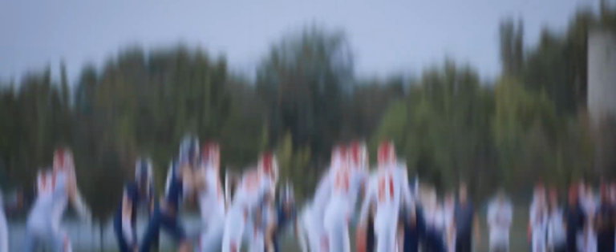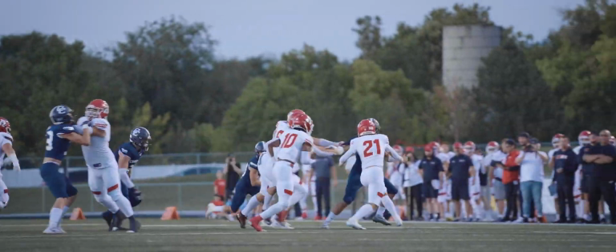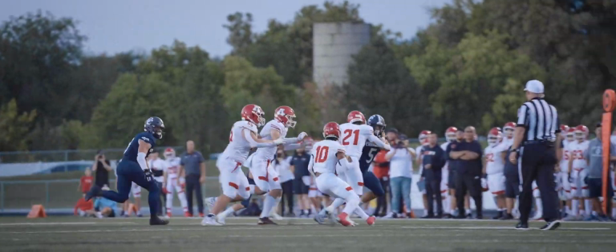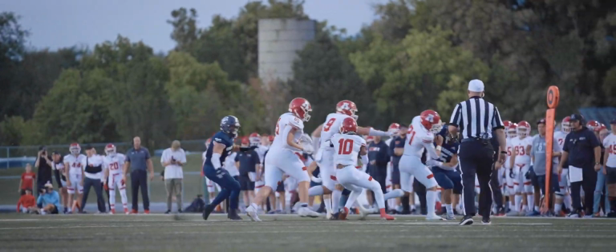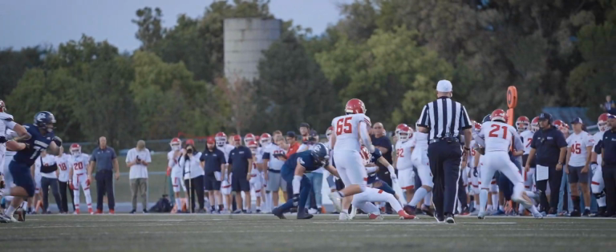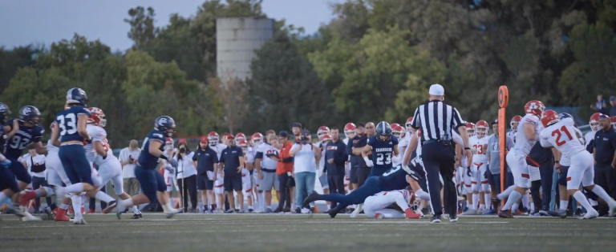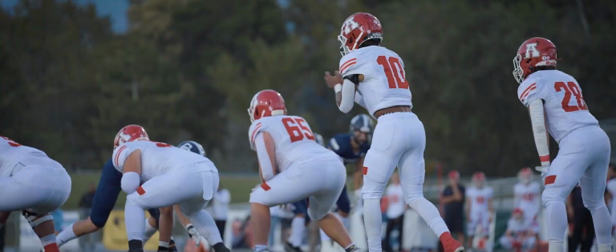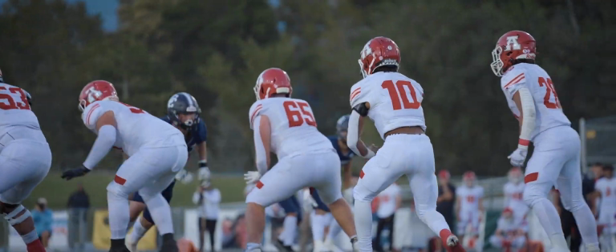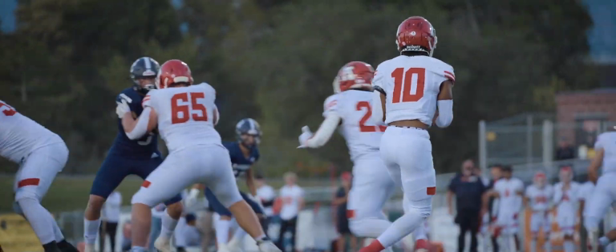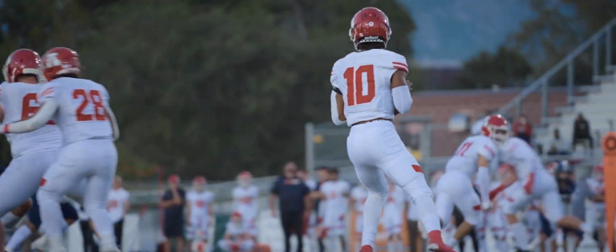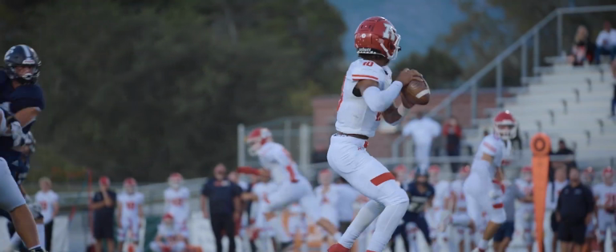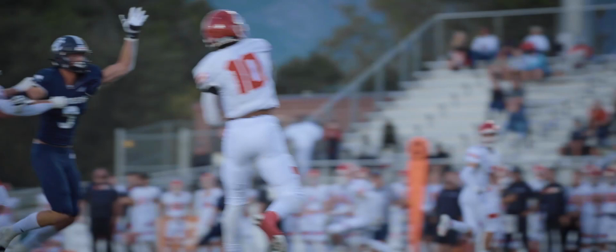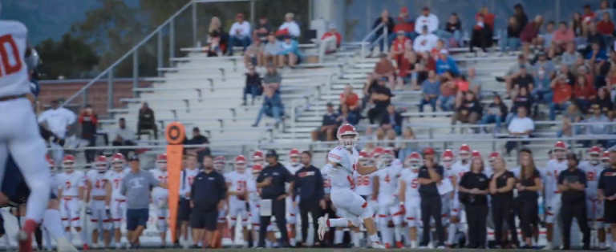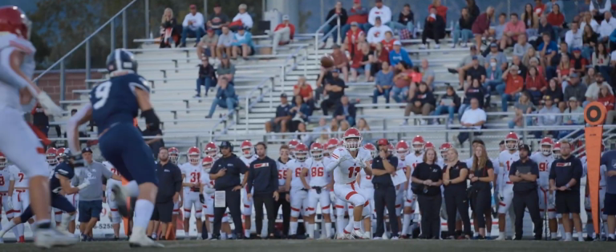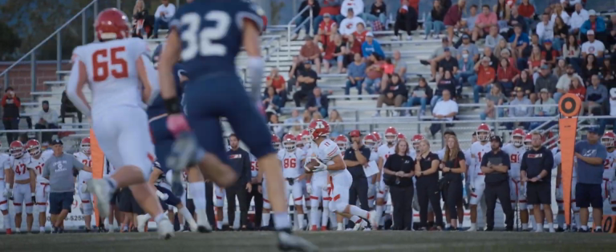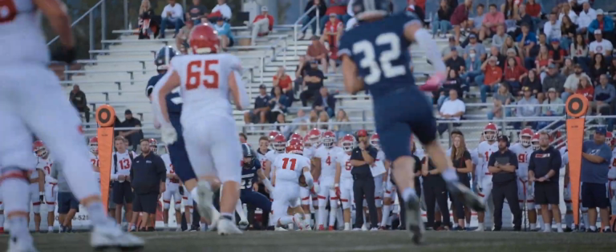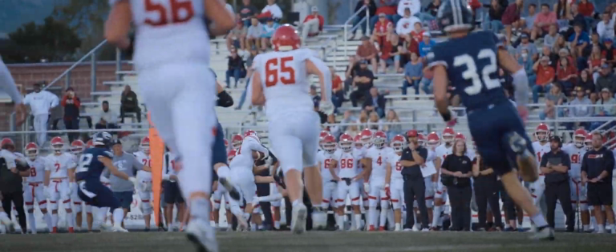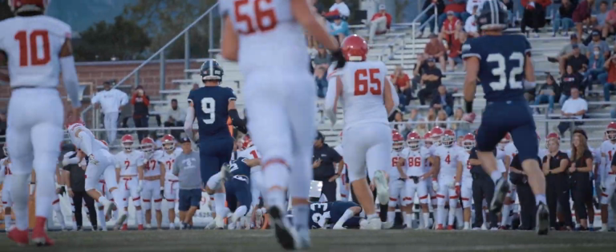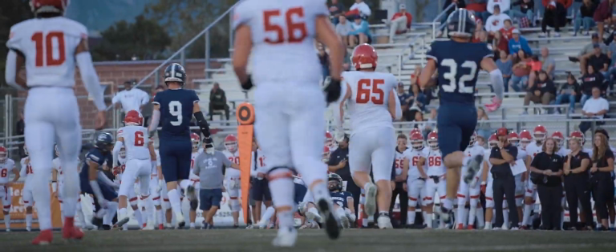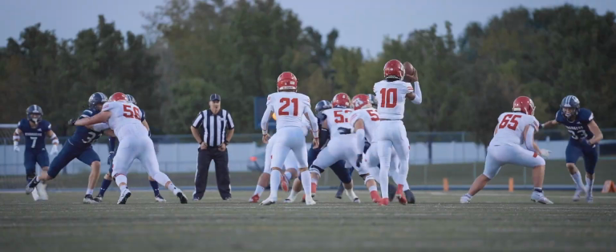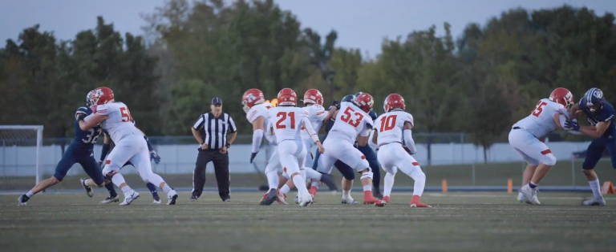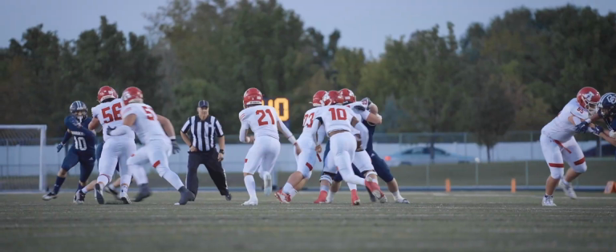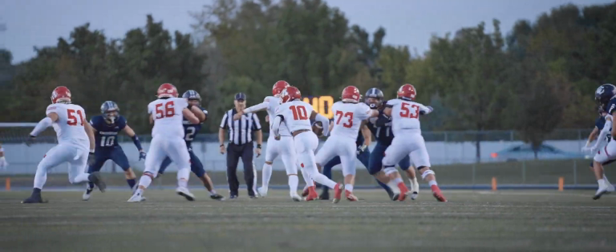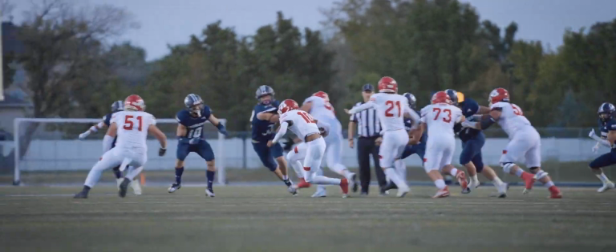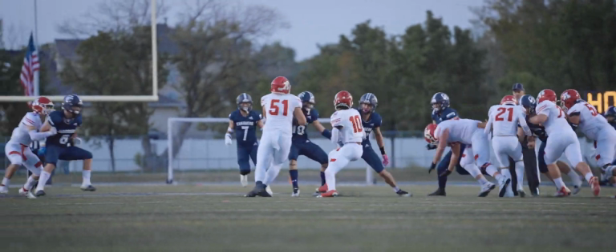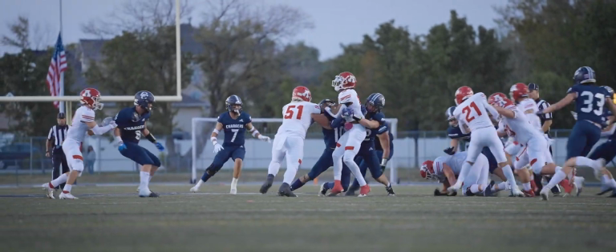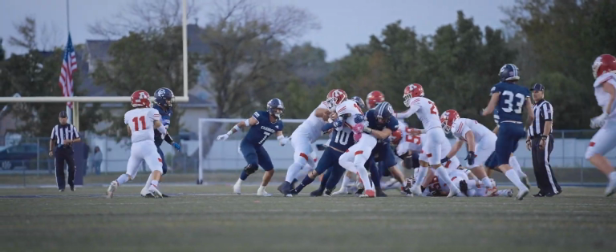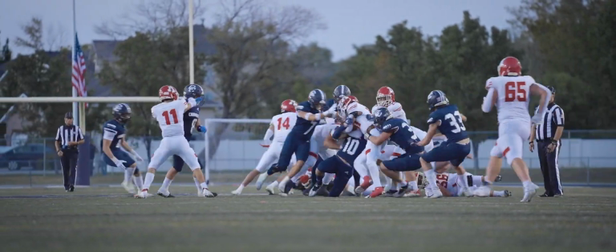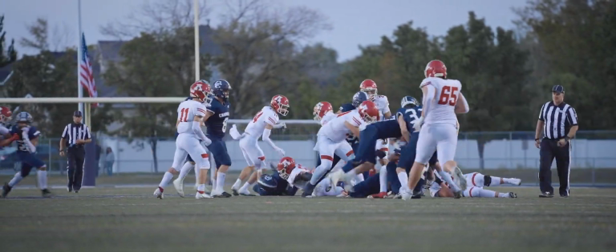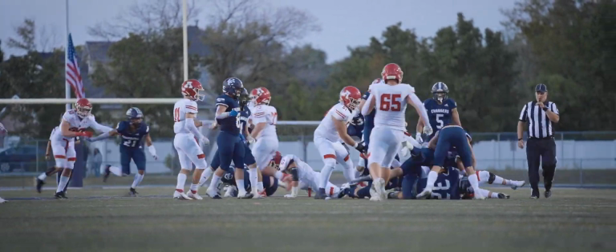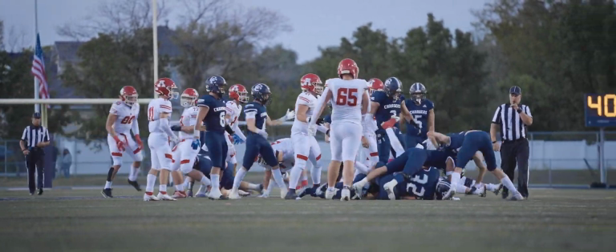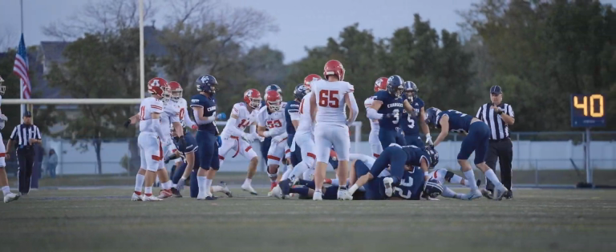The Chargers defense looking good so far. Third down and 15 as American Fork throws underneath, and the Chargers defend it well. Here's Edwards — he's going to keep it on another QB keeper. Great job by the Charger defense.